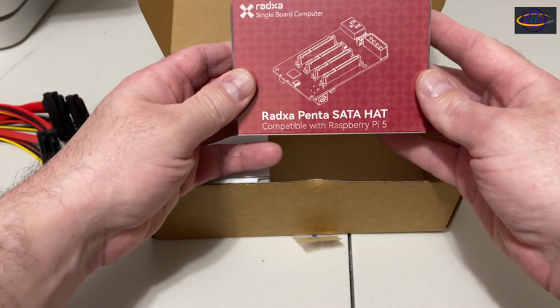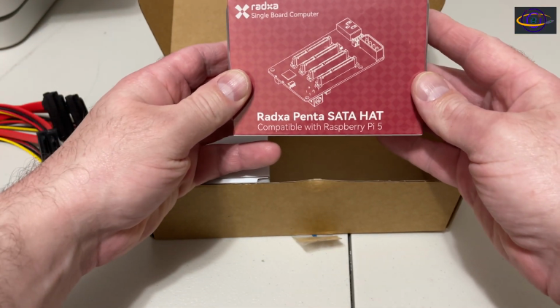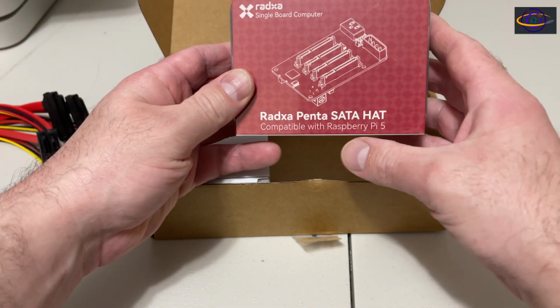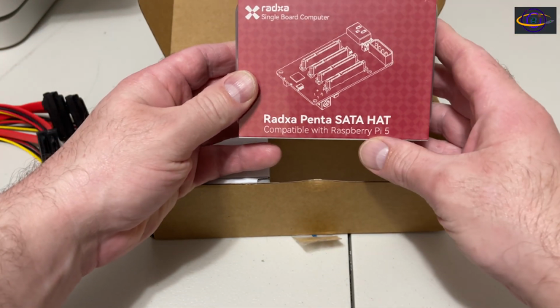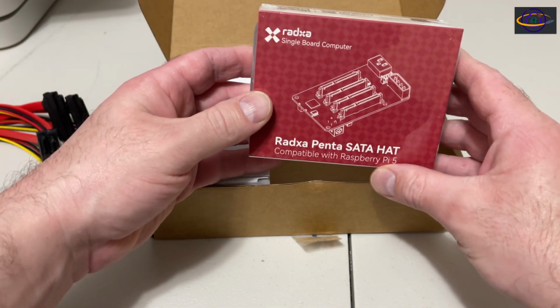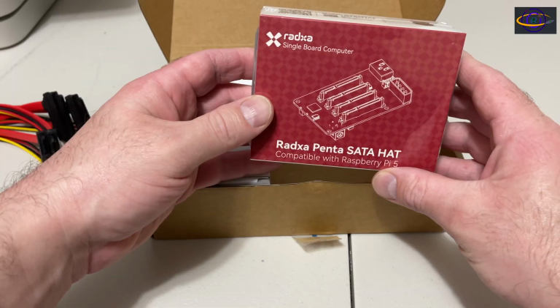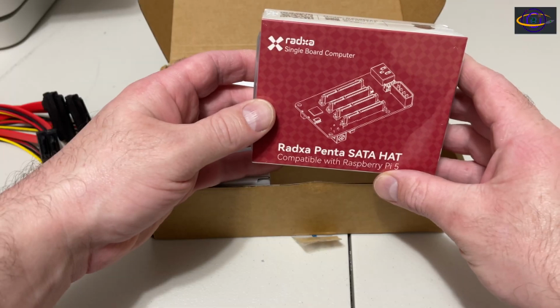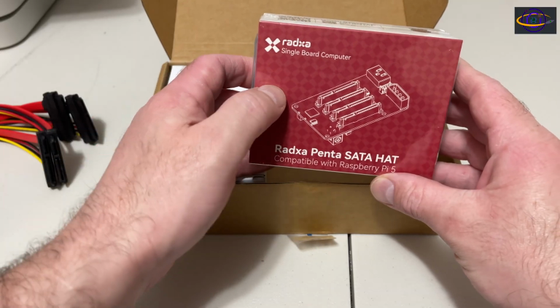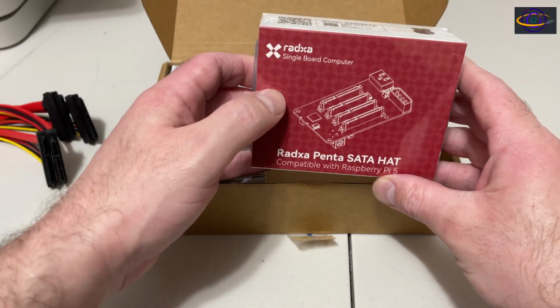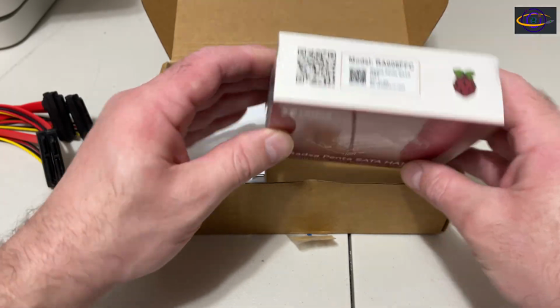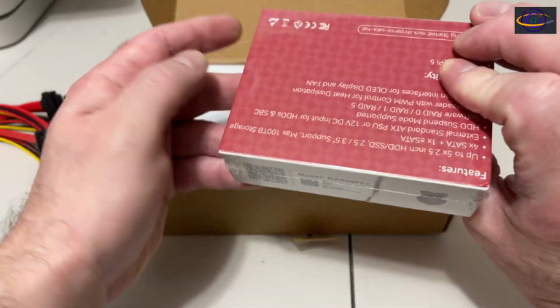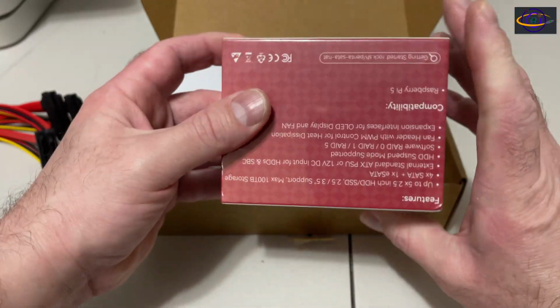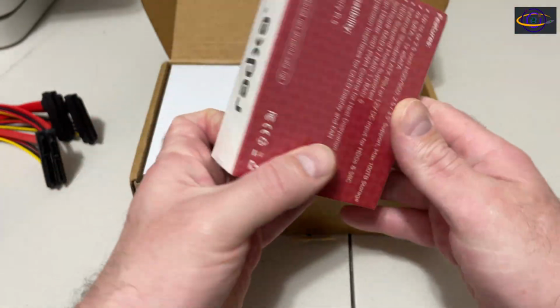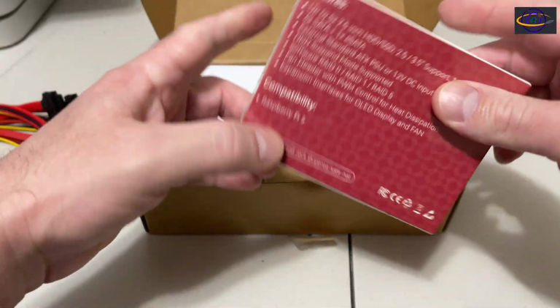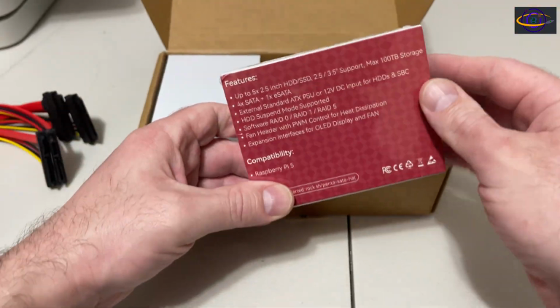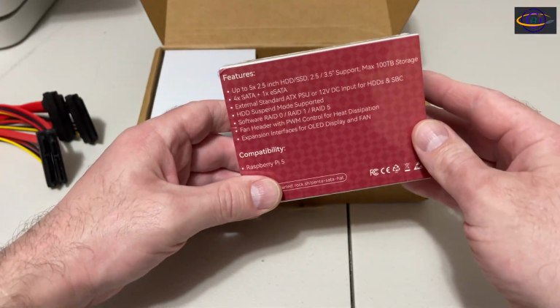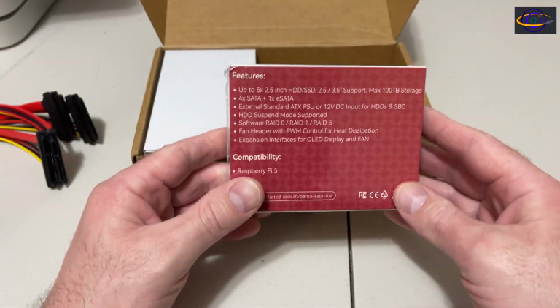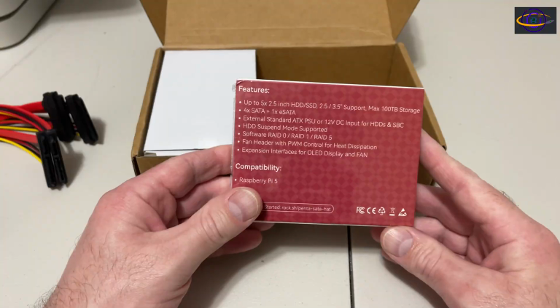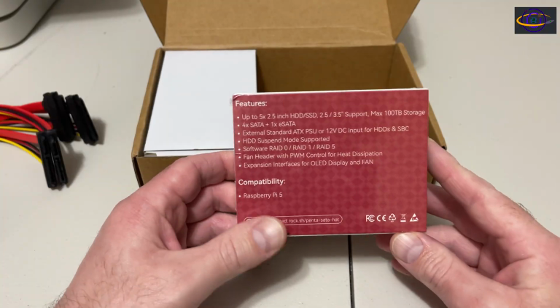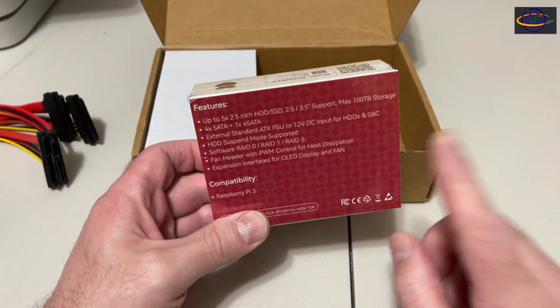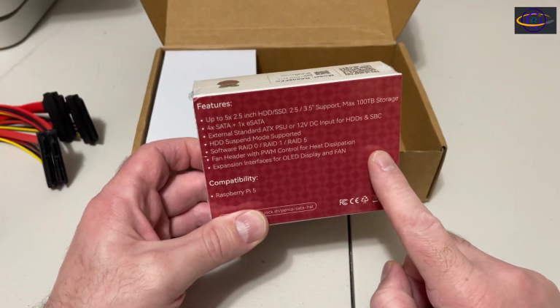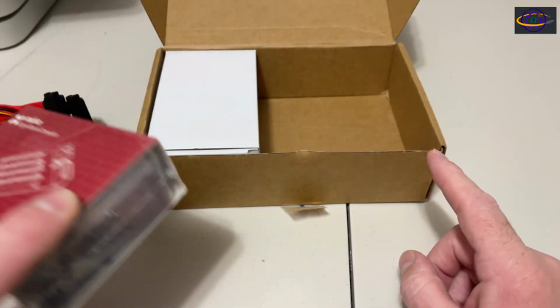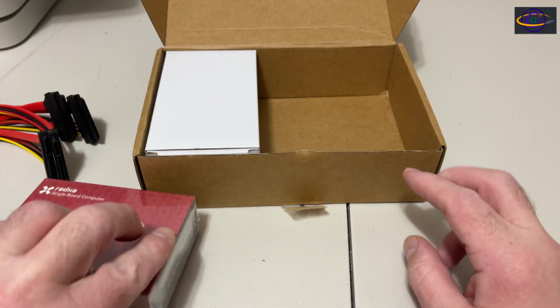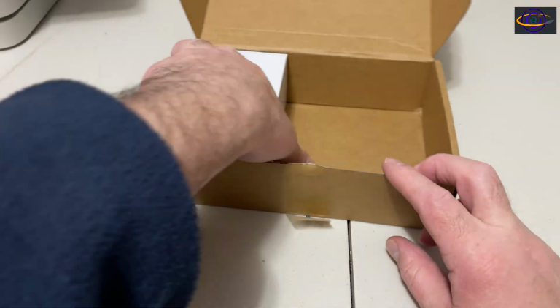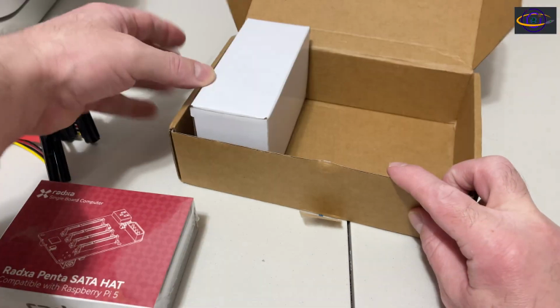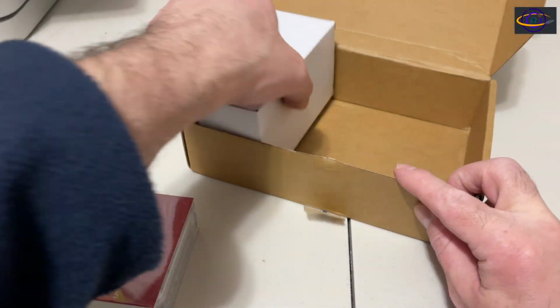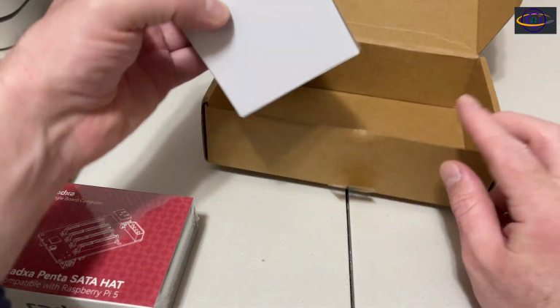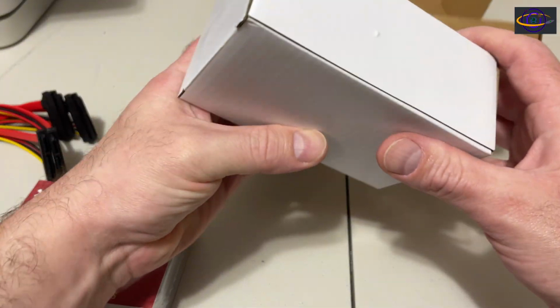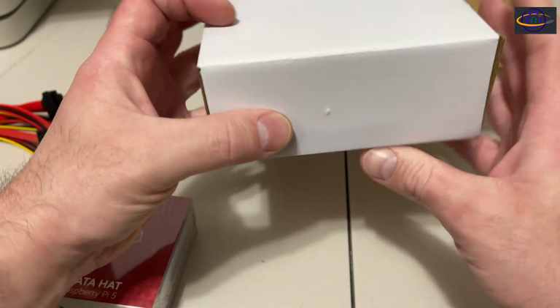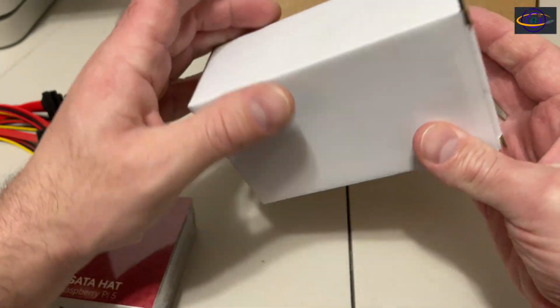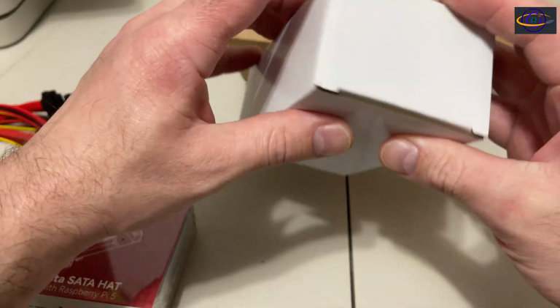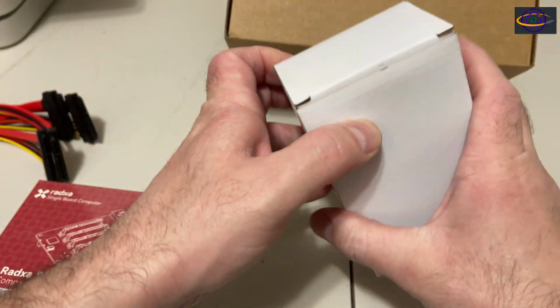Penta SATA hat, compatible with Raspberry Pi 5. We're going to set this up — we're going to set up a NAS with this later. But this video, we're just going to show what comes in the box. So let's take a look.